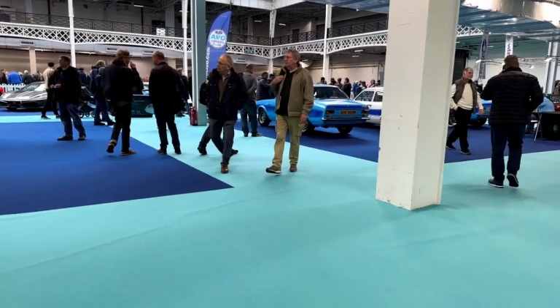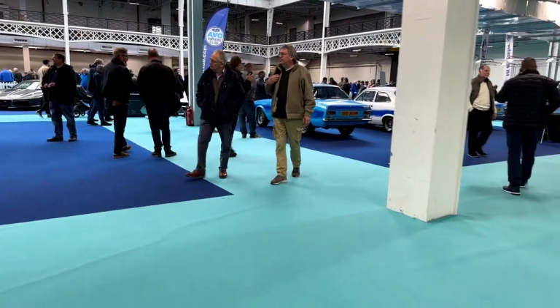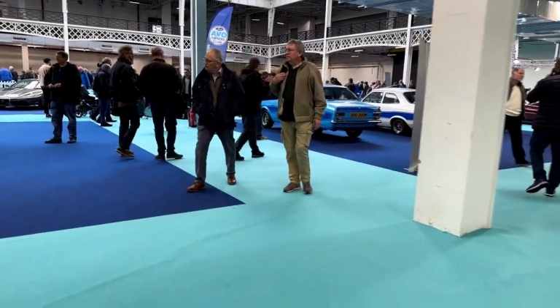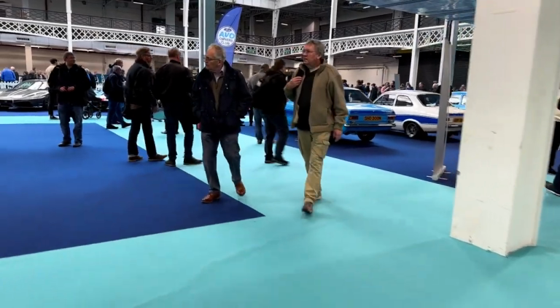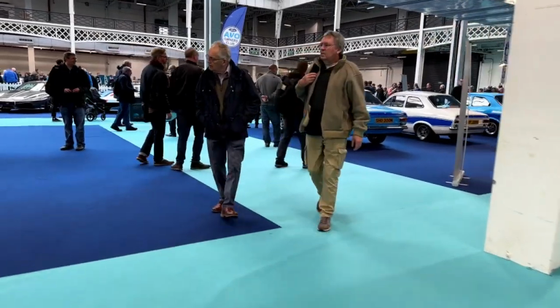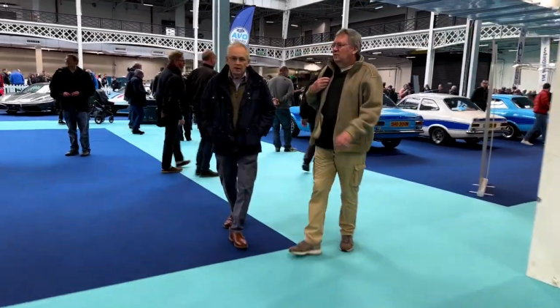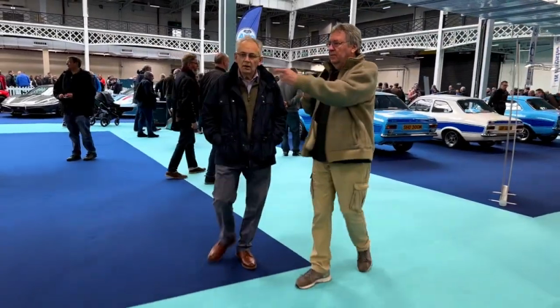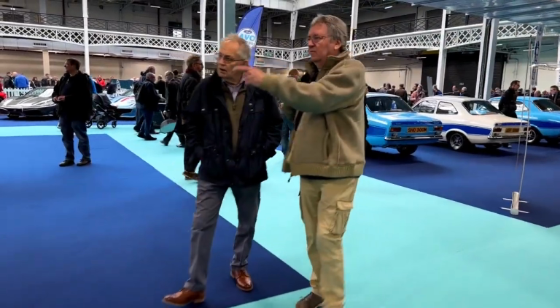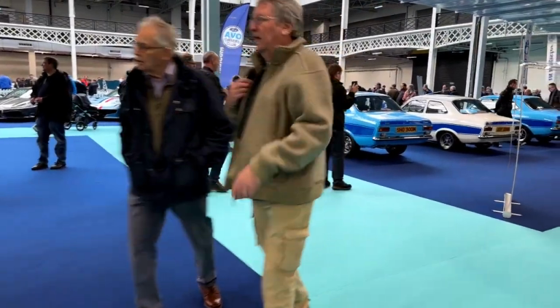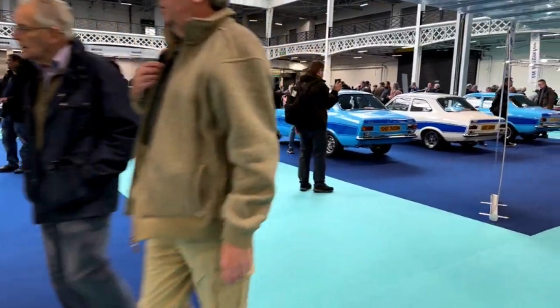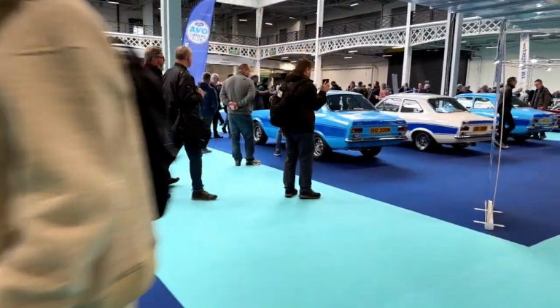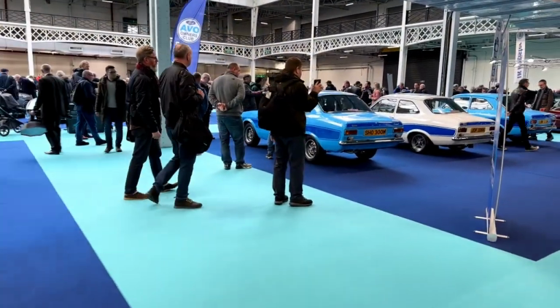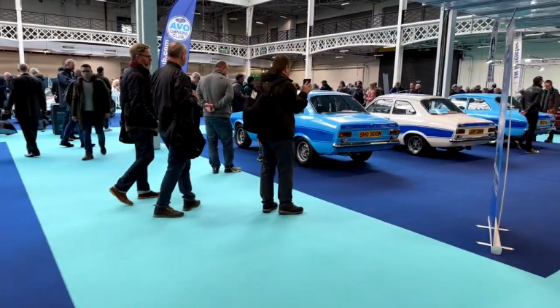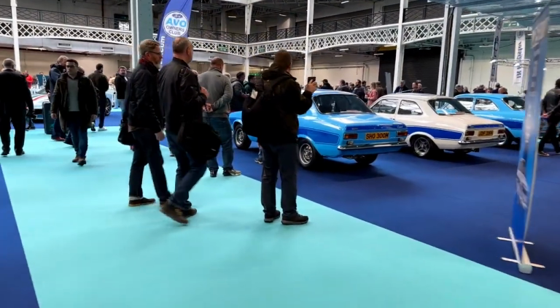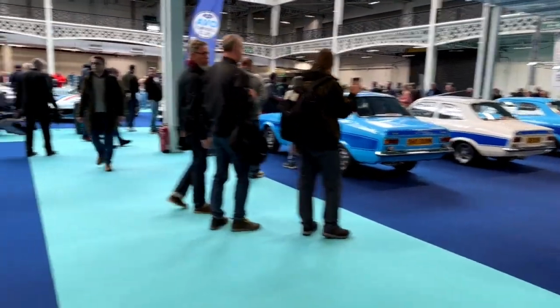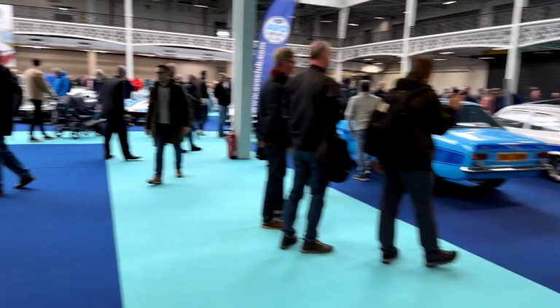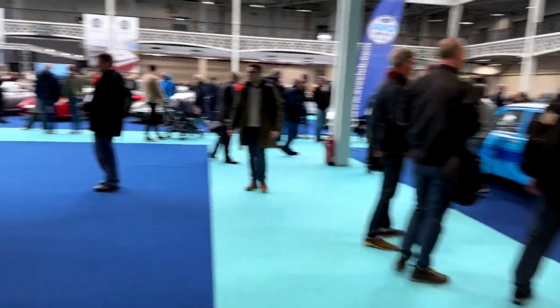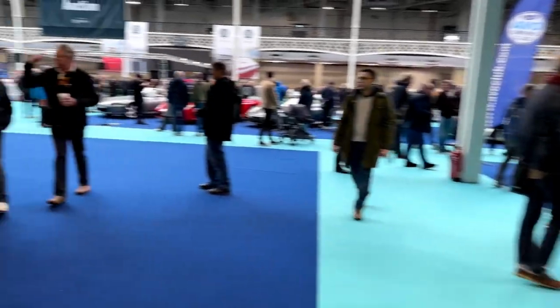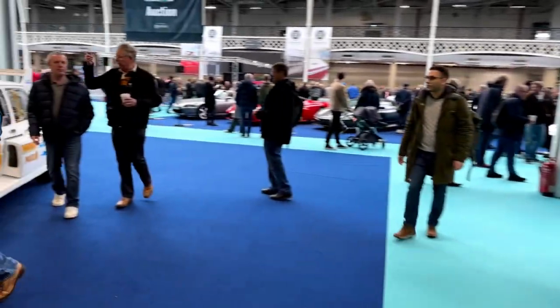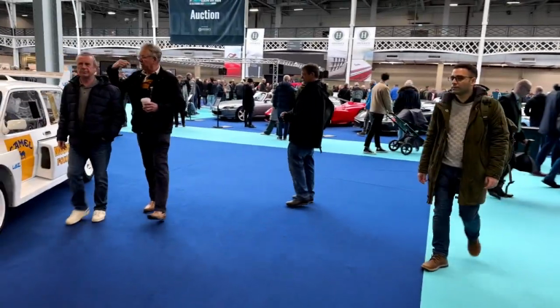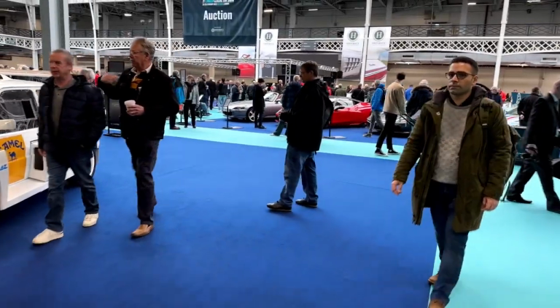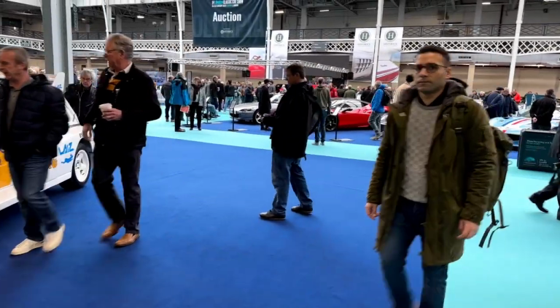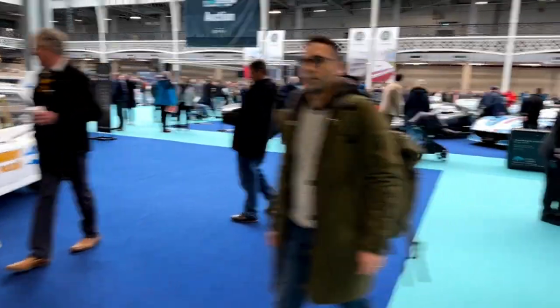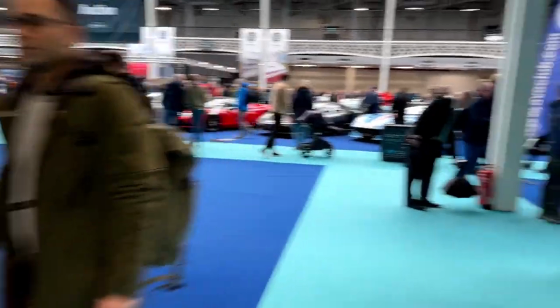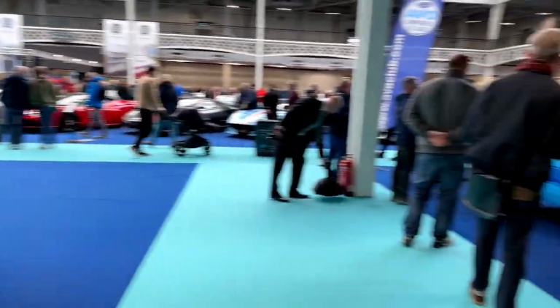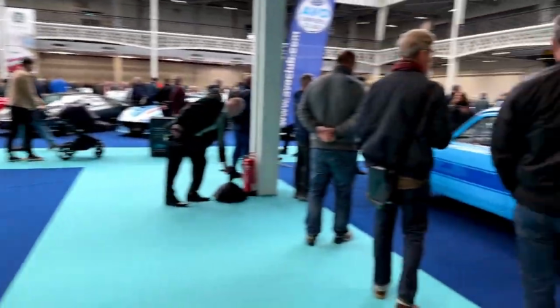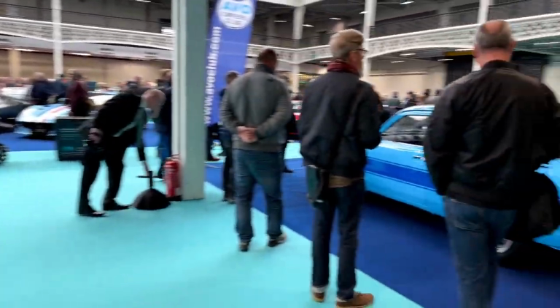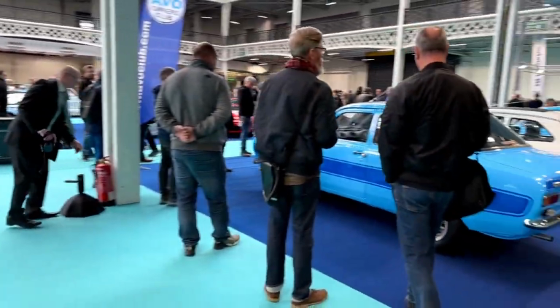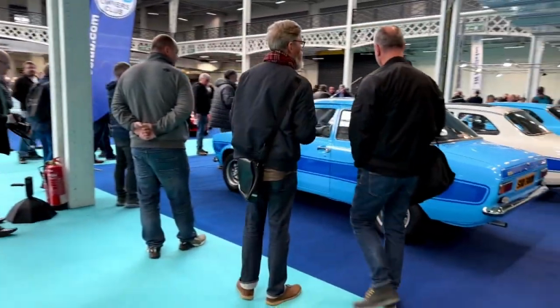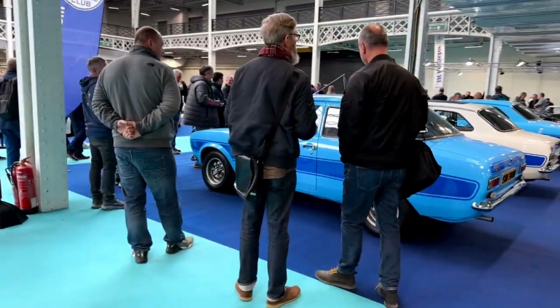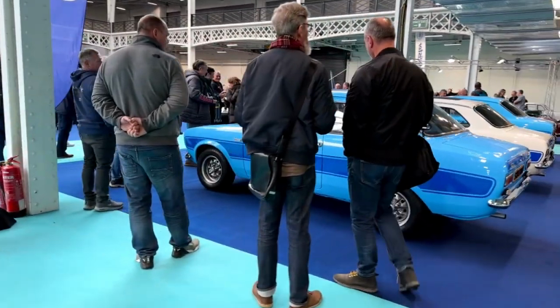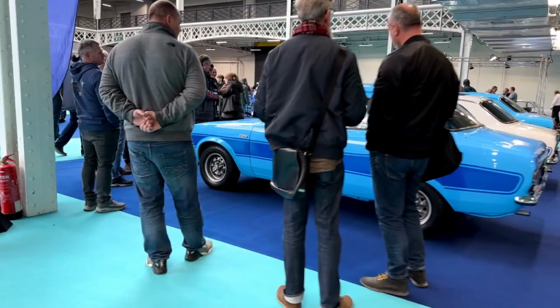So in here will be the auctioned cars by Historics Auctions. I've actually bought two cars from them, so I probably should steer clear.